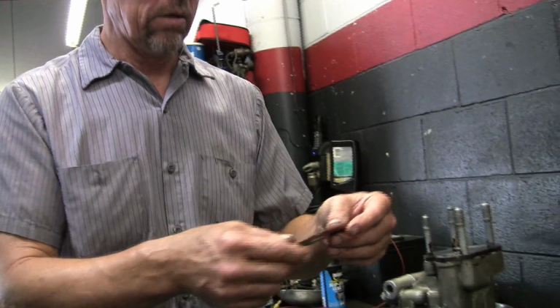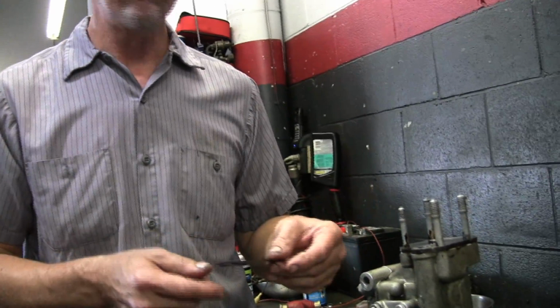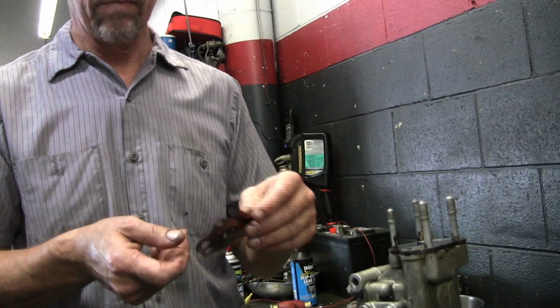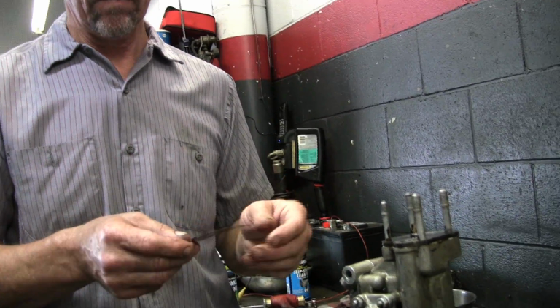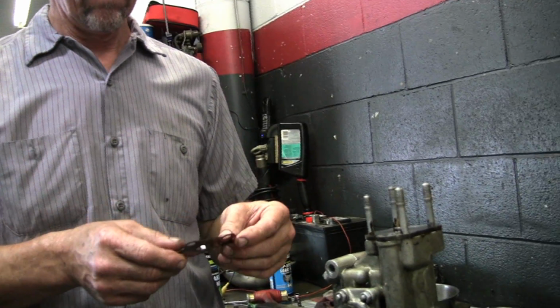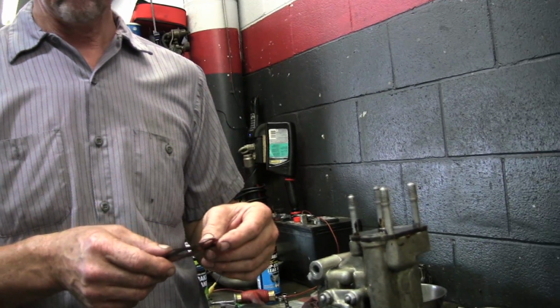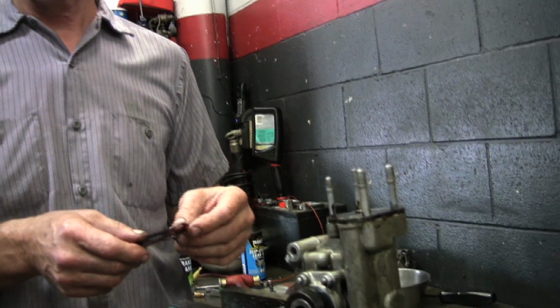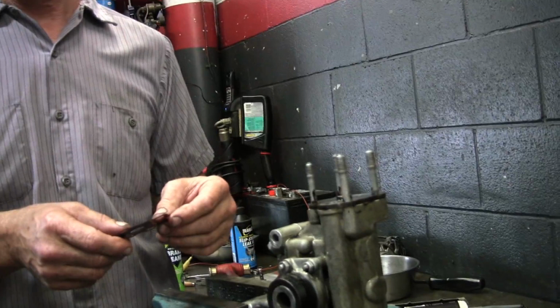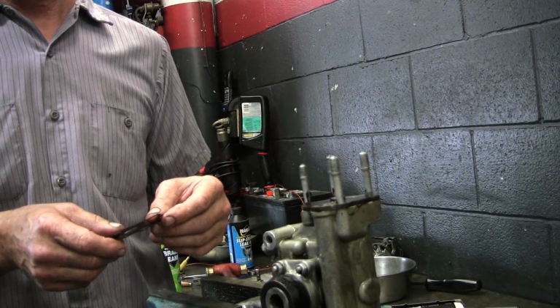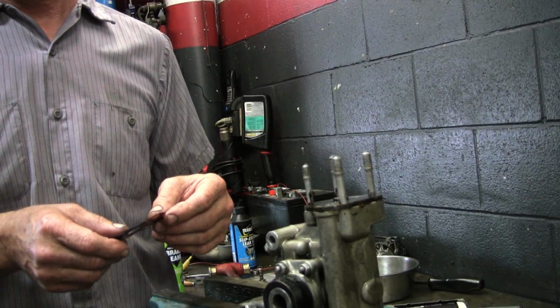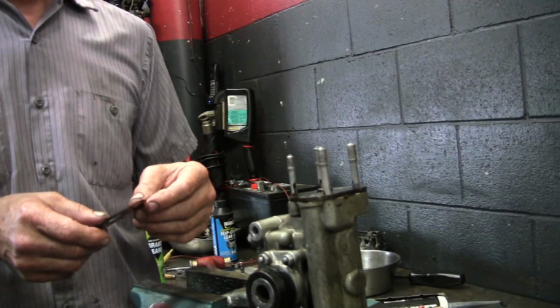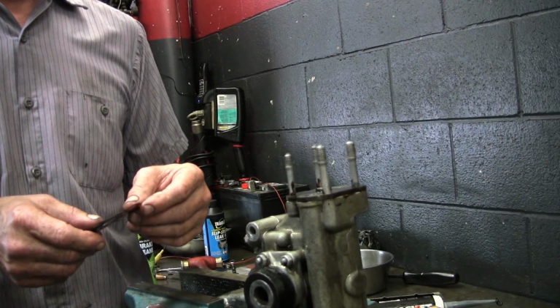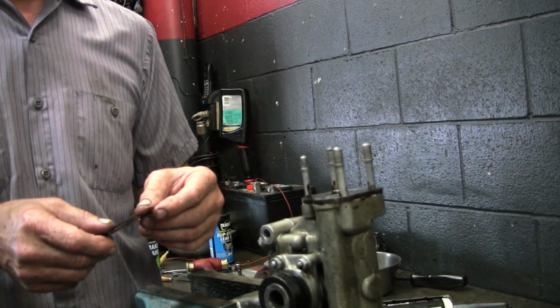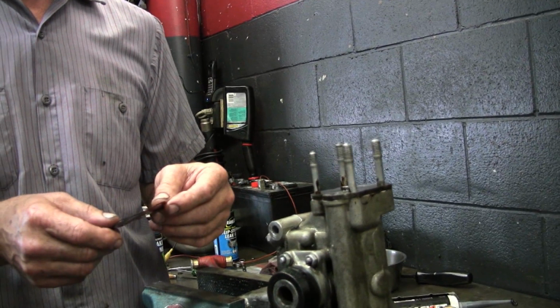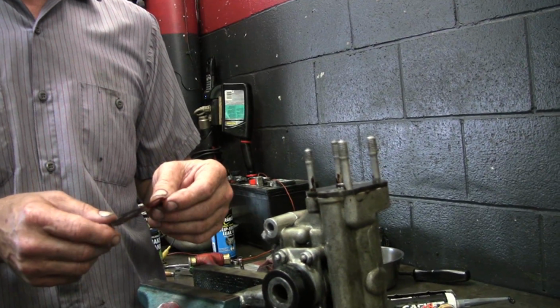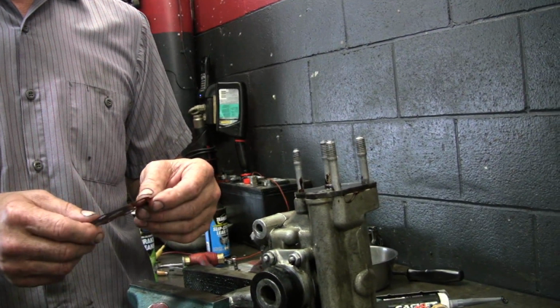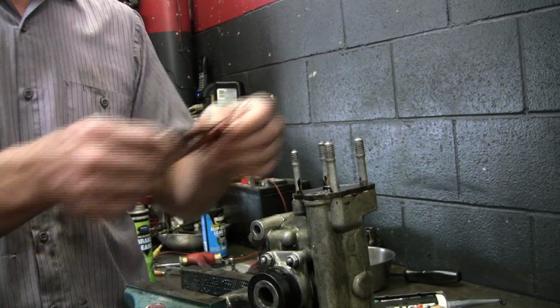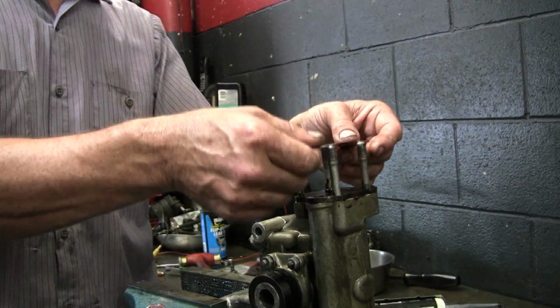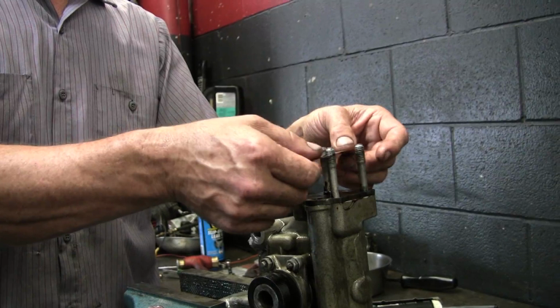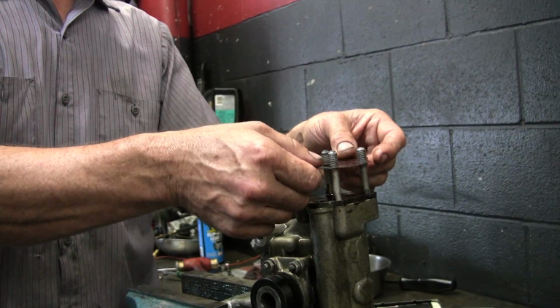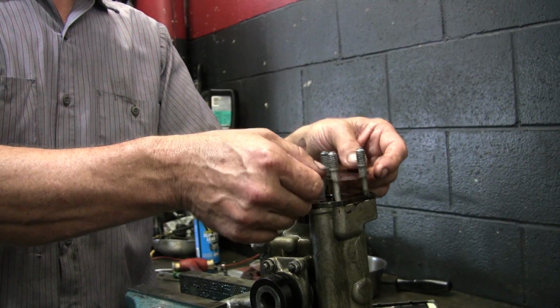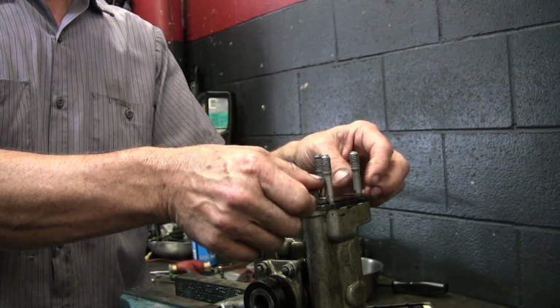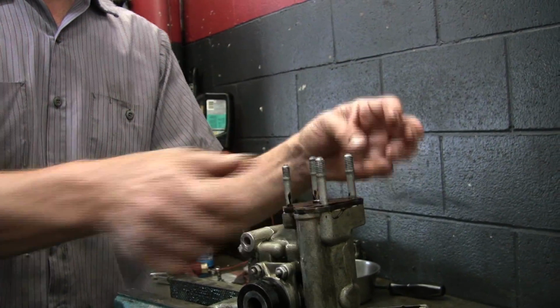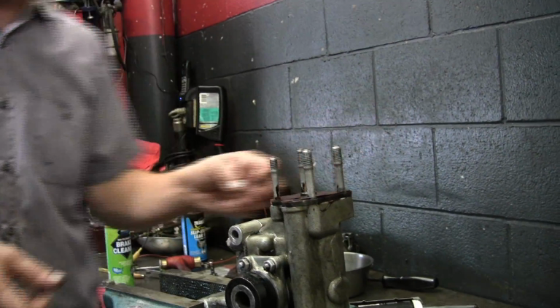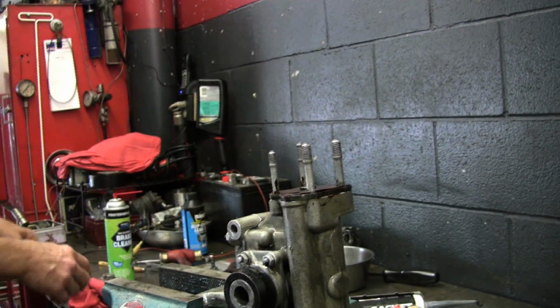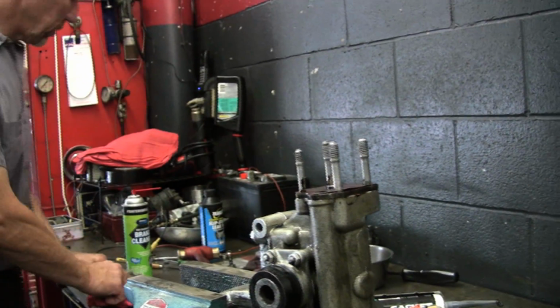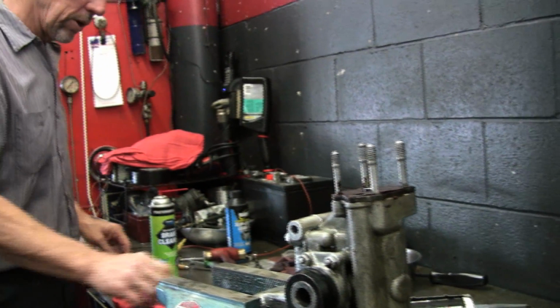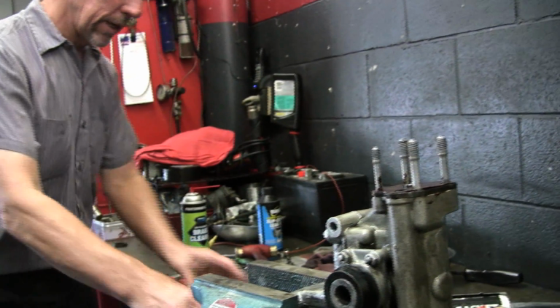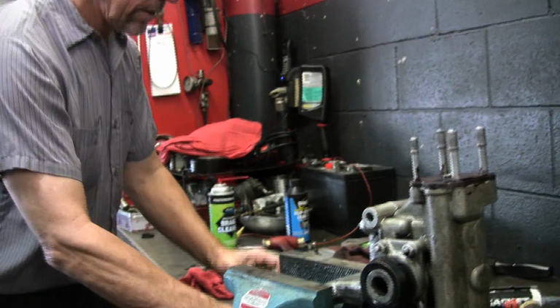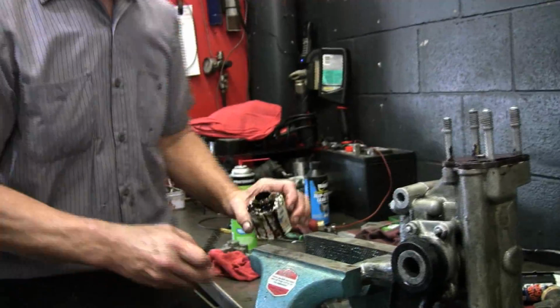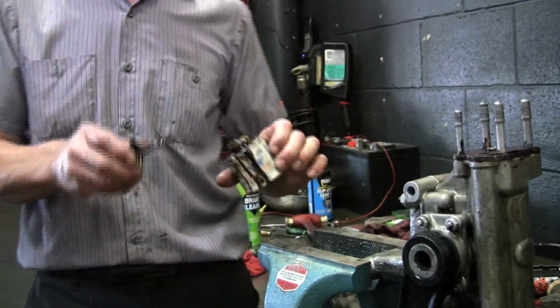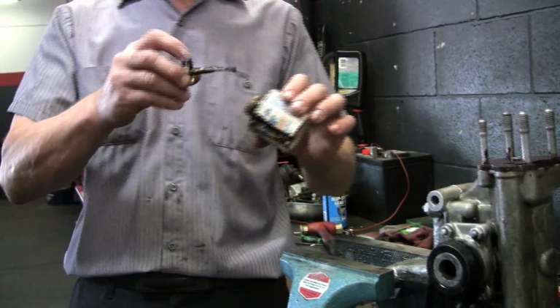Why don't you put that sealant on this metal layer too? Well, you can, but I'm not gonna. It was dry there — I'm gonna just put it on this side.